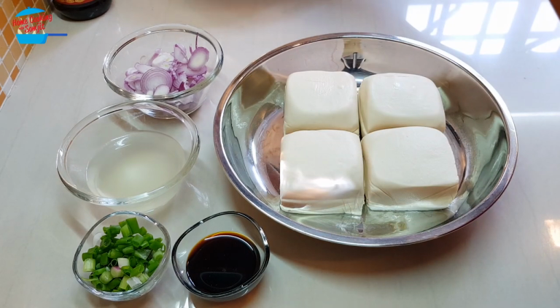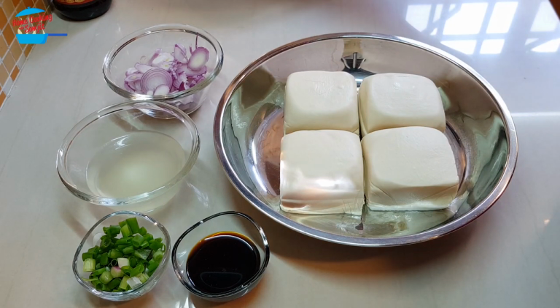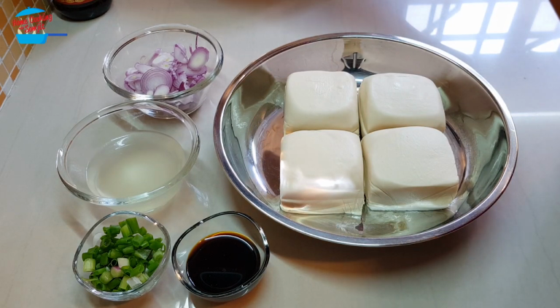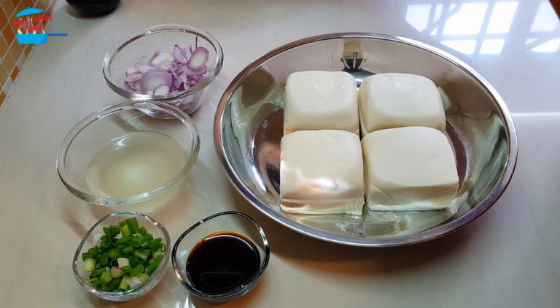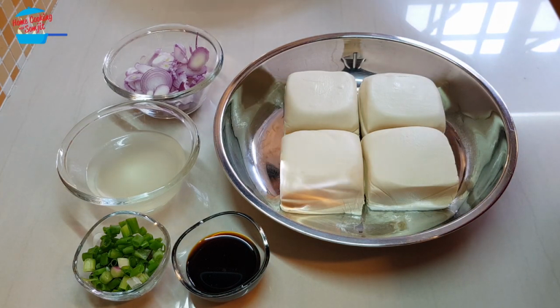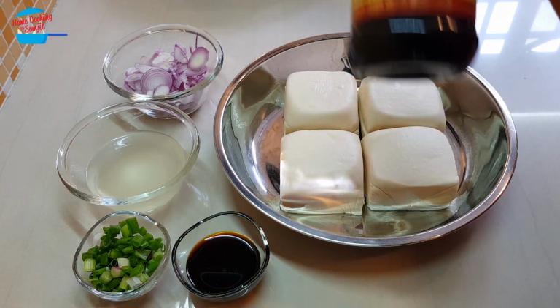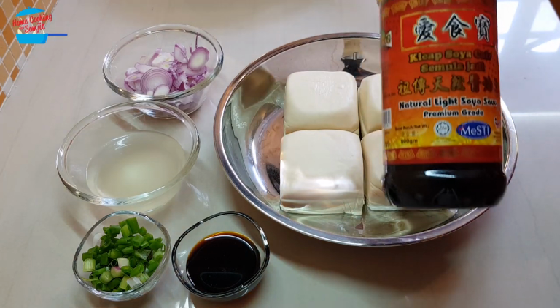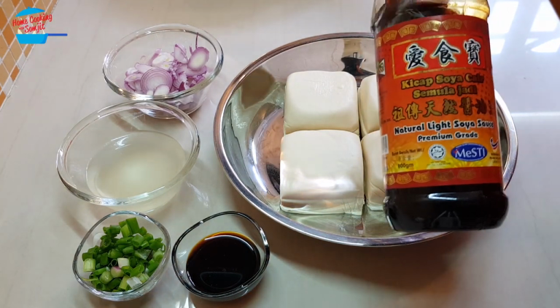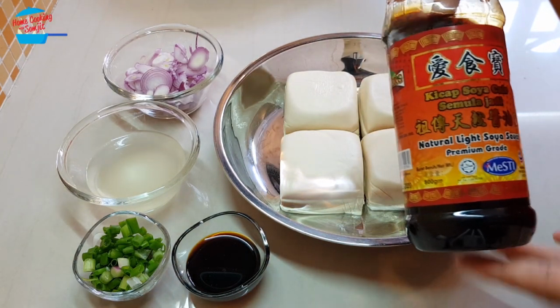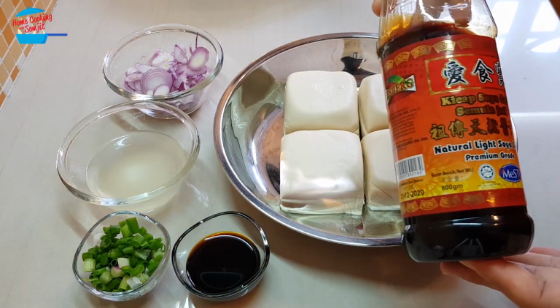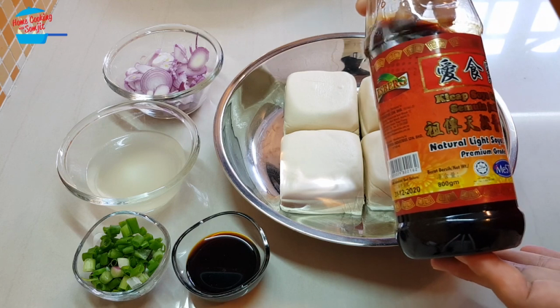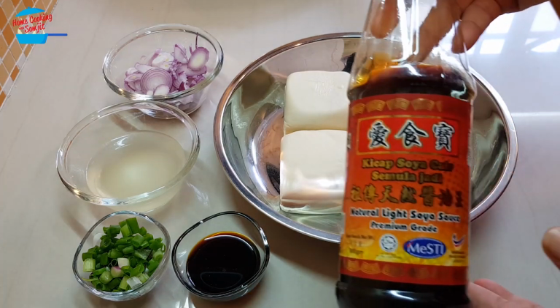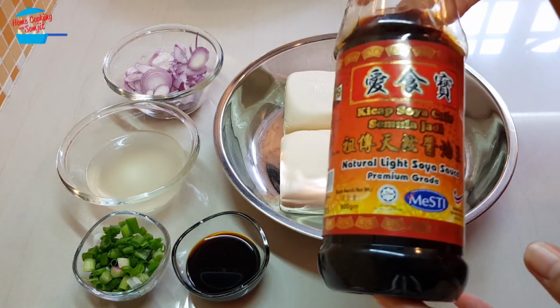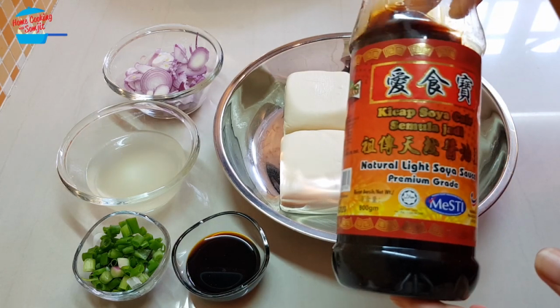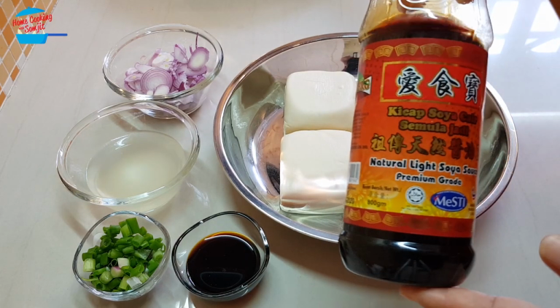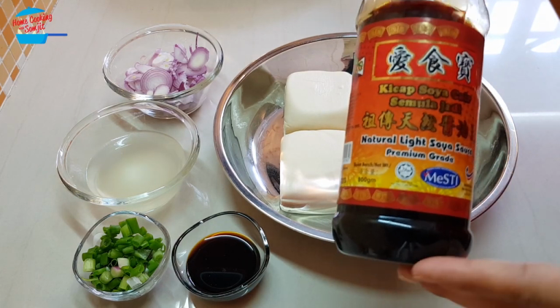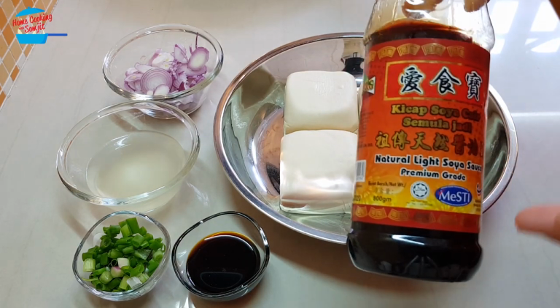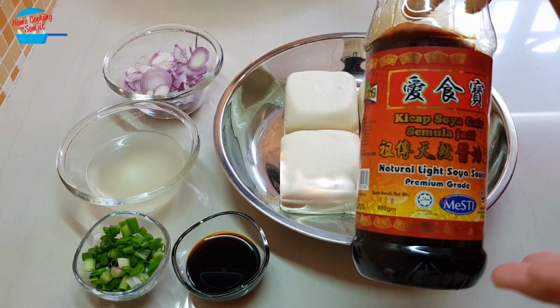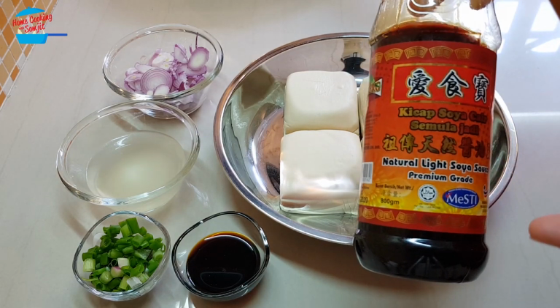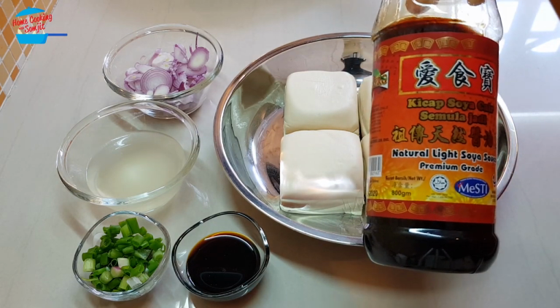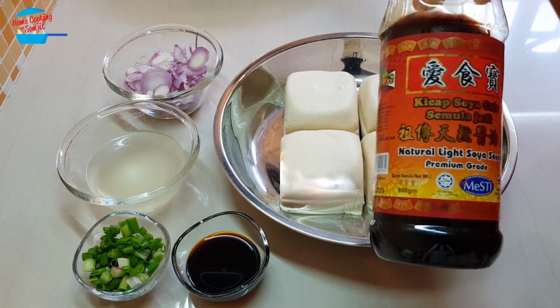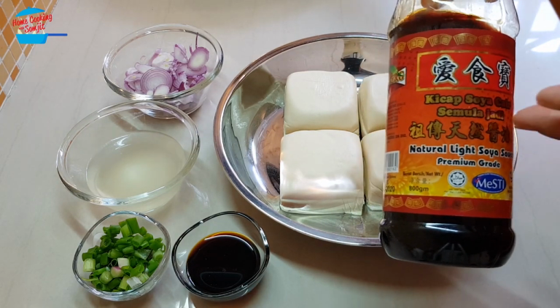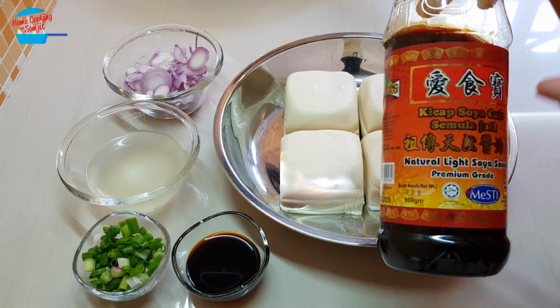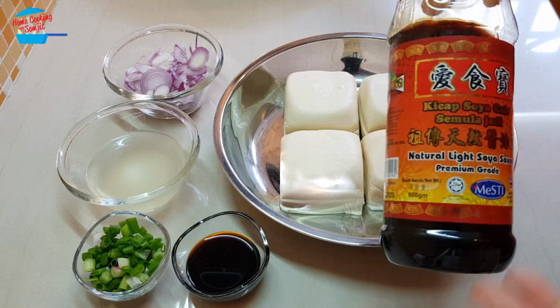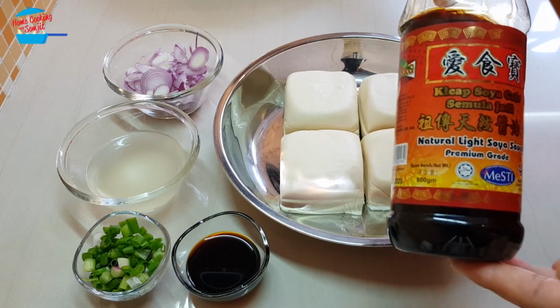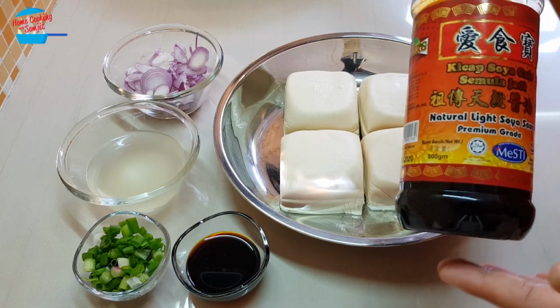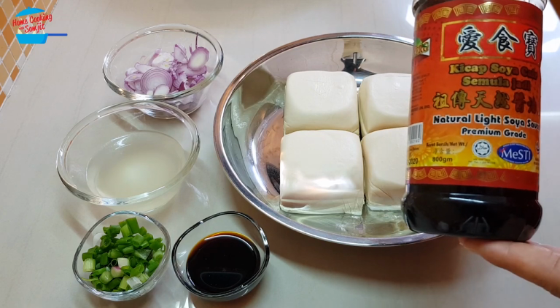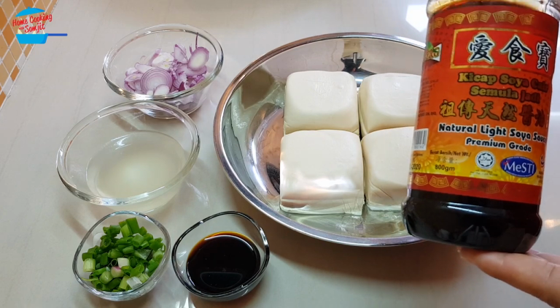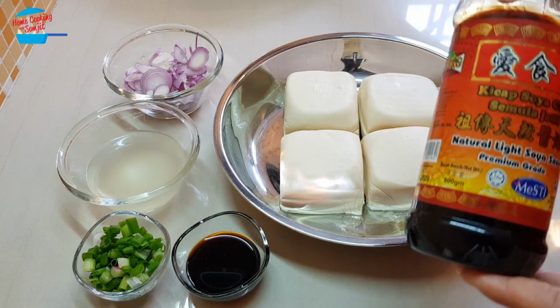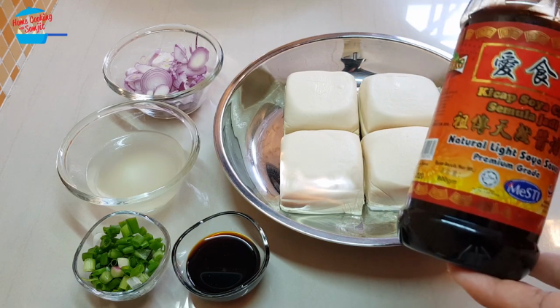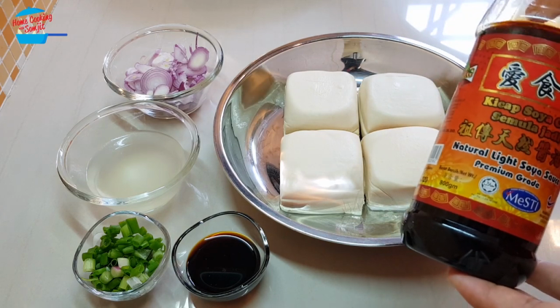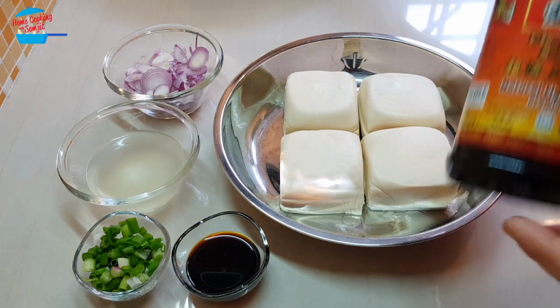For the soy sauce, I use this brand. It is quite nice. This is no sponsorship or anything. I just want to let you know which brand I use, so it makes my steamed Tau Fu taste very nice.